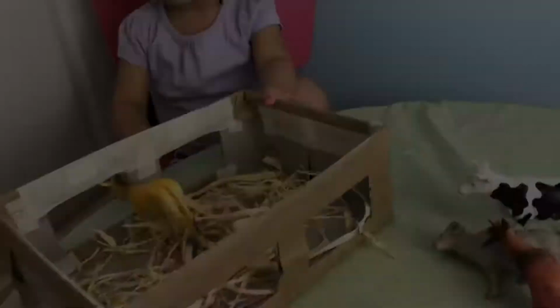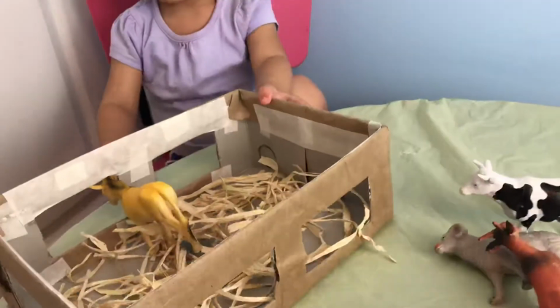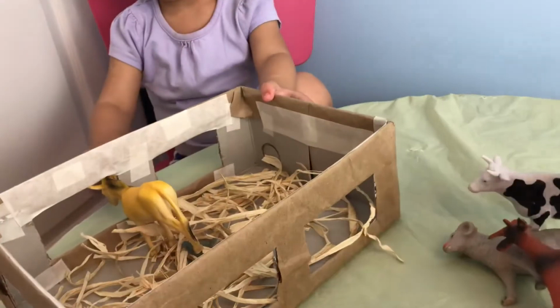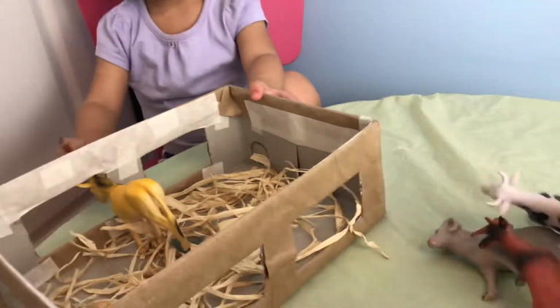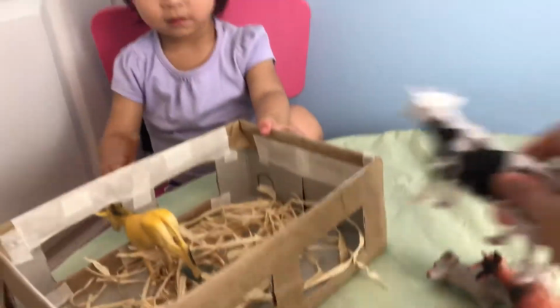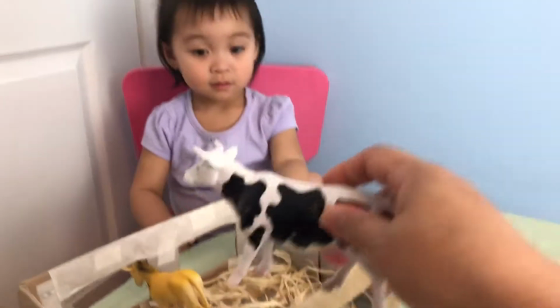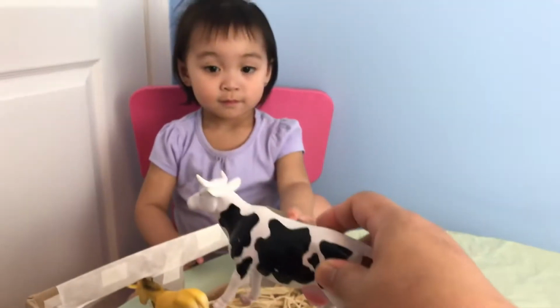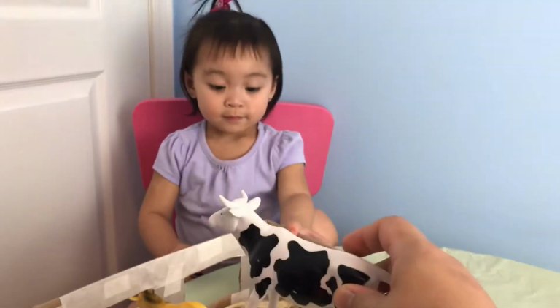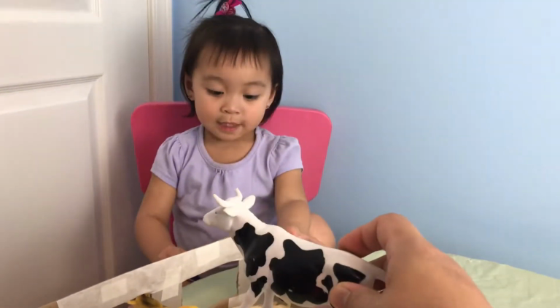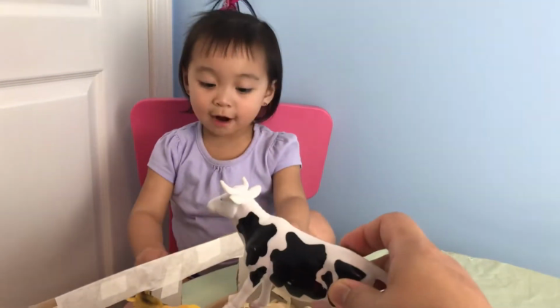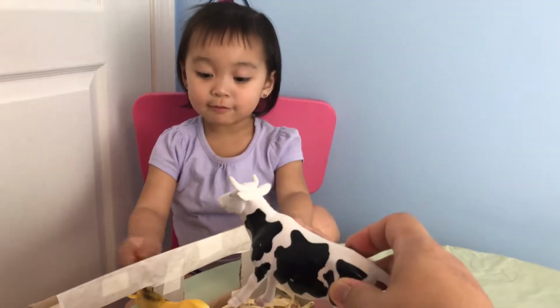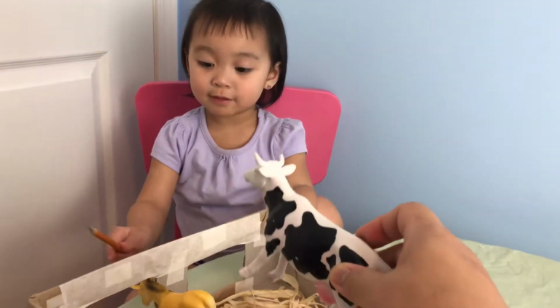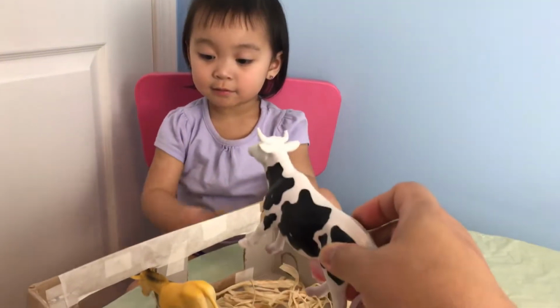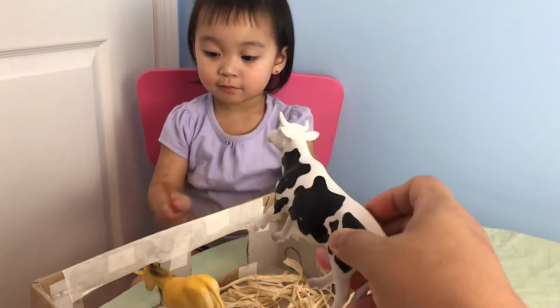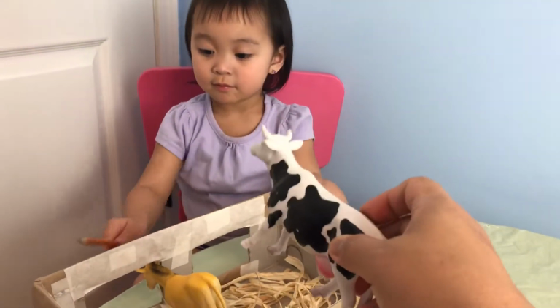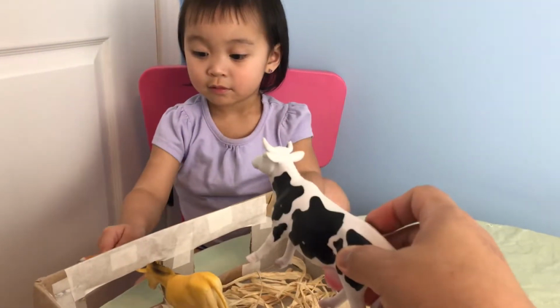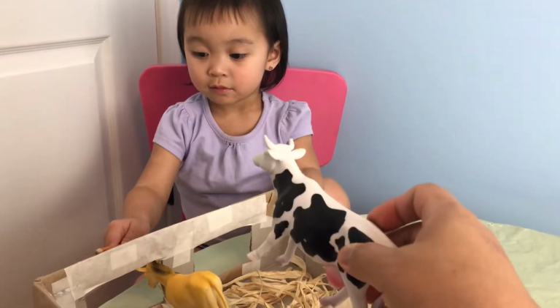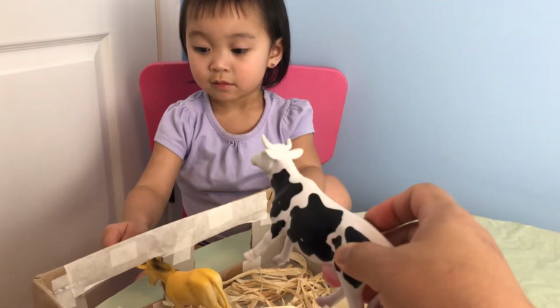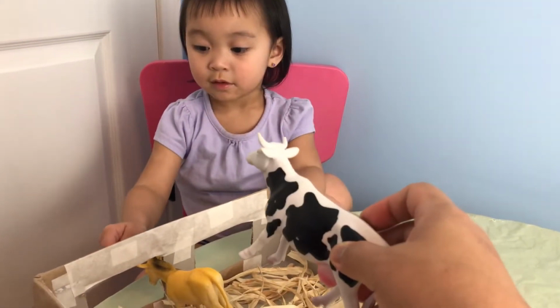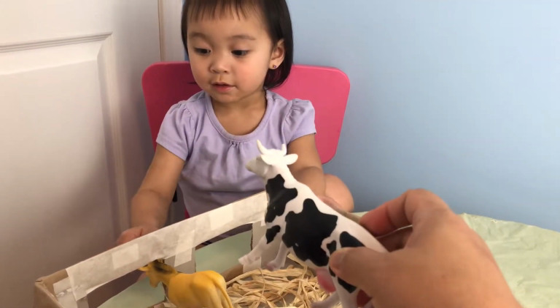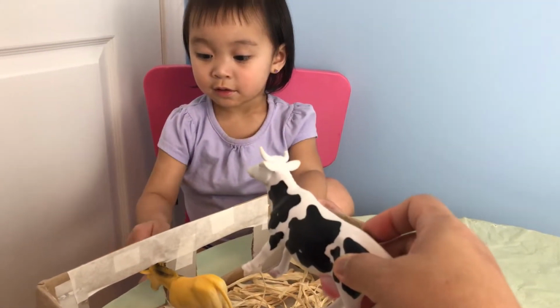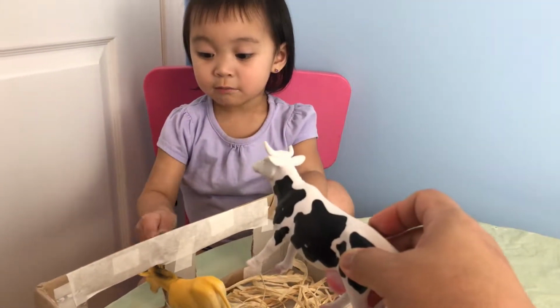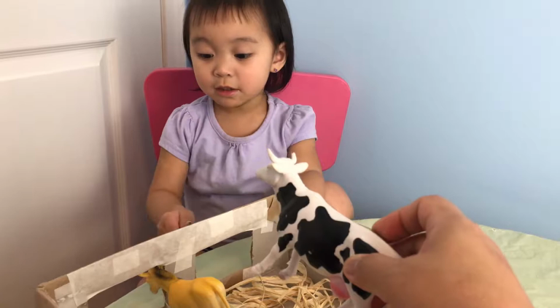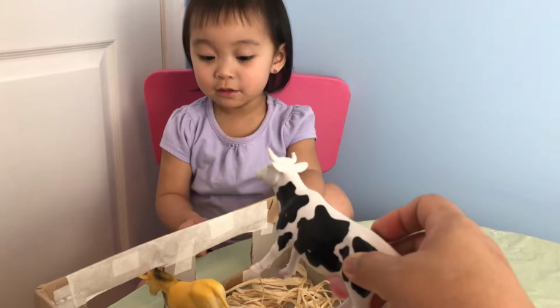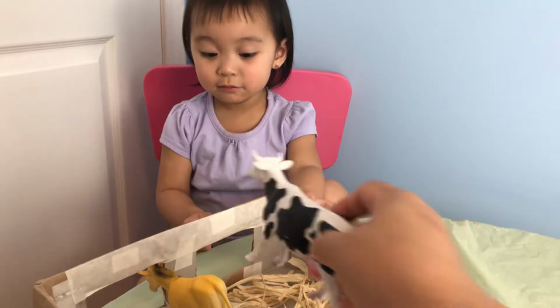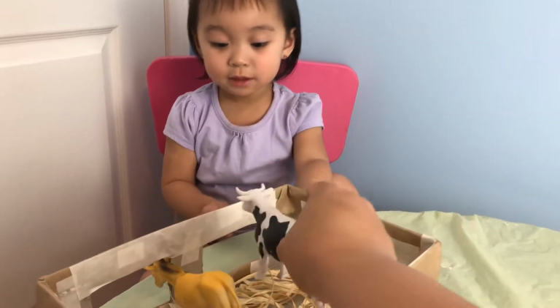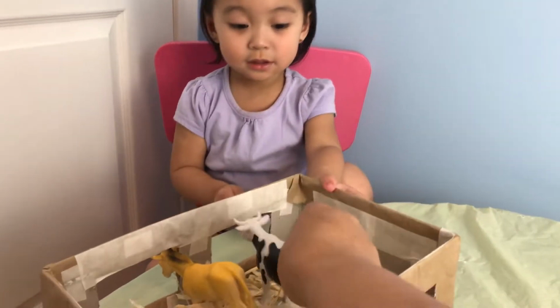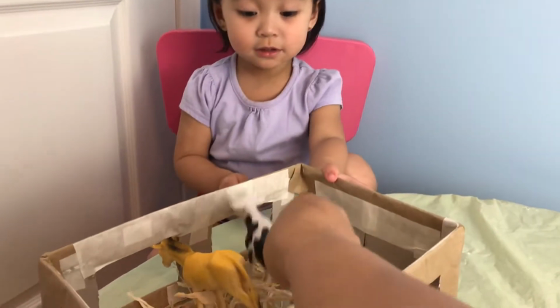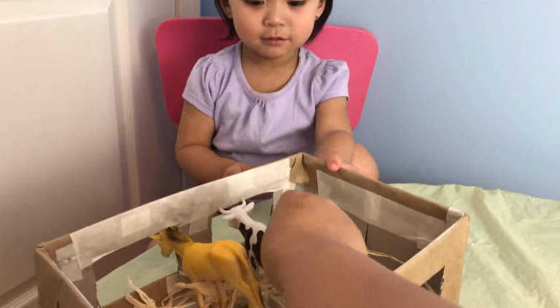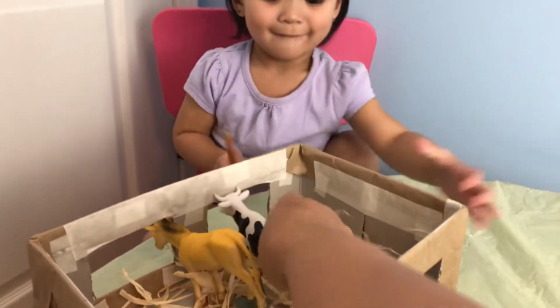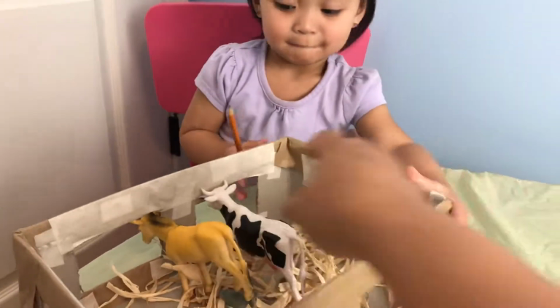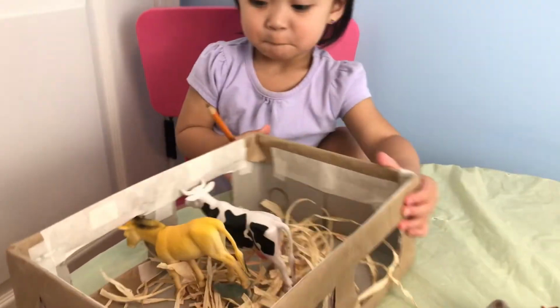How about this one? What kind of animal is this? Cow. What sound does it make? Moo! Woo! Good girl.